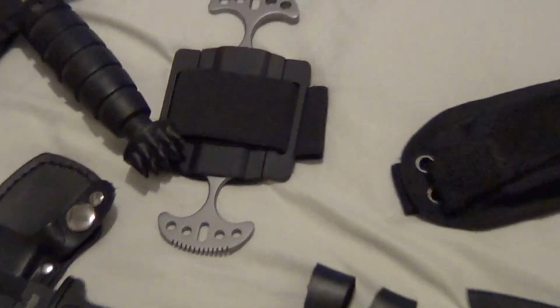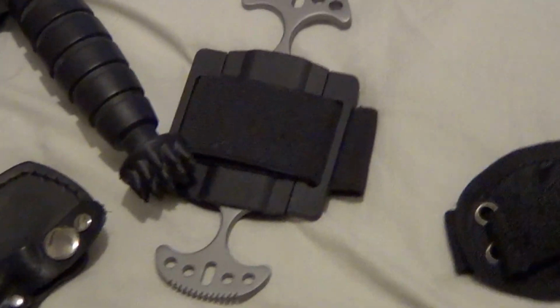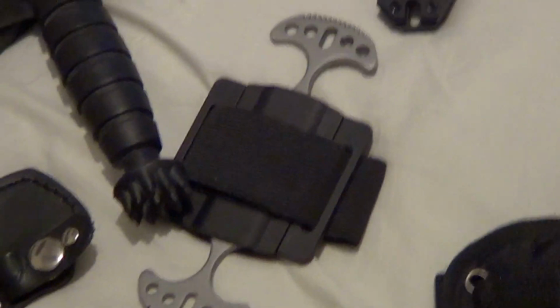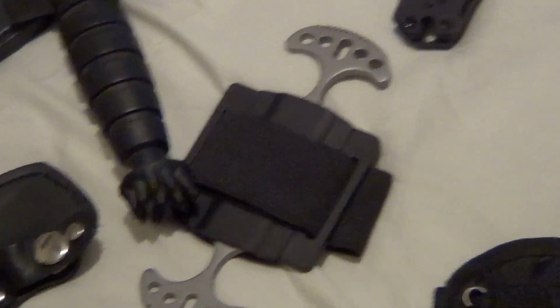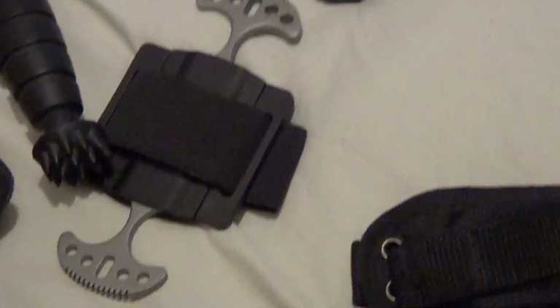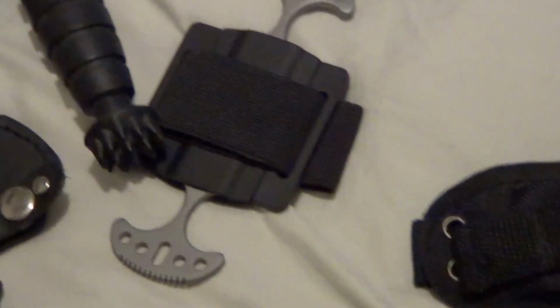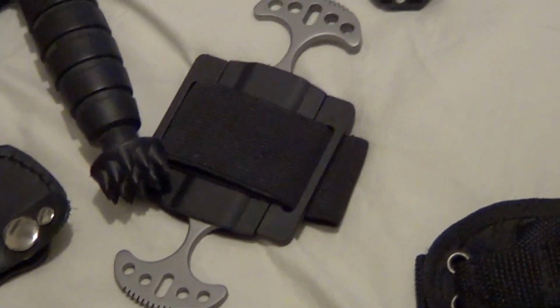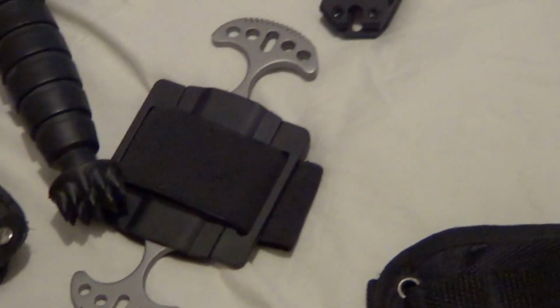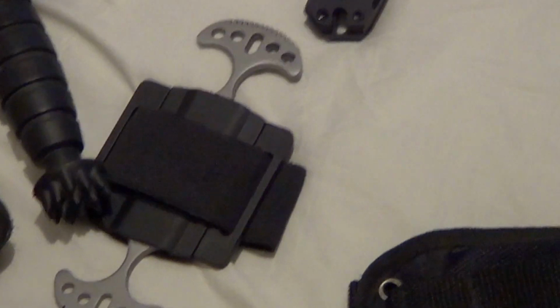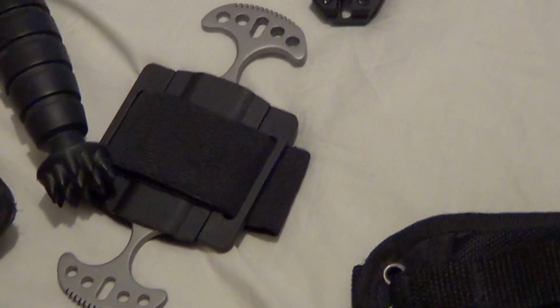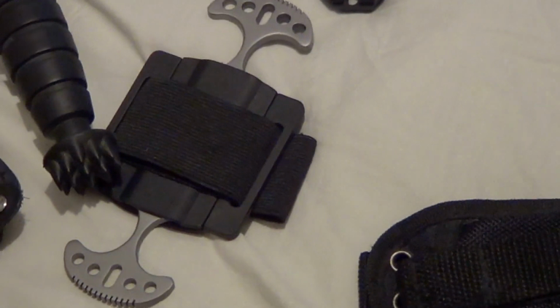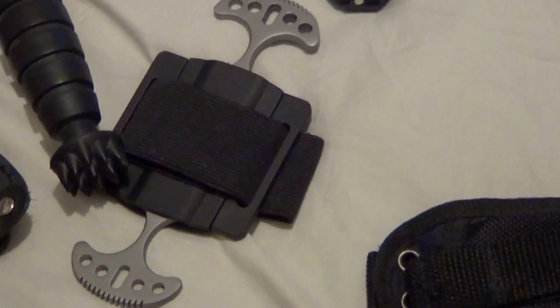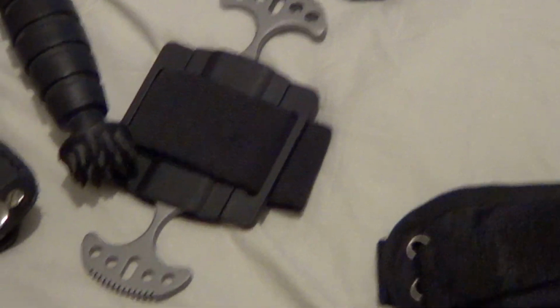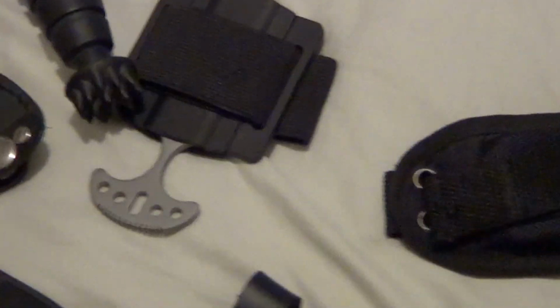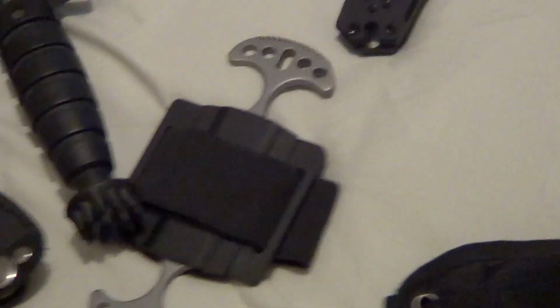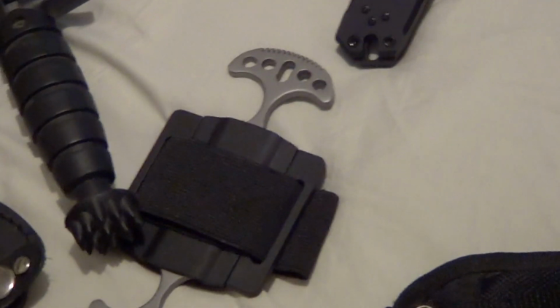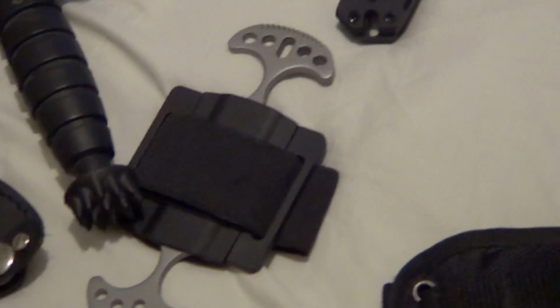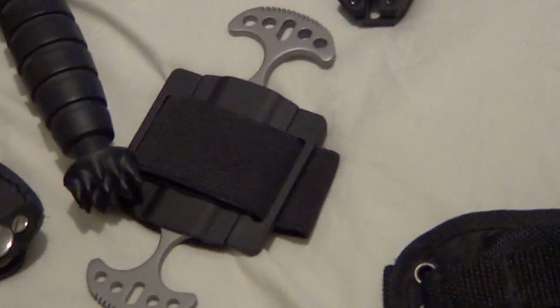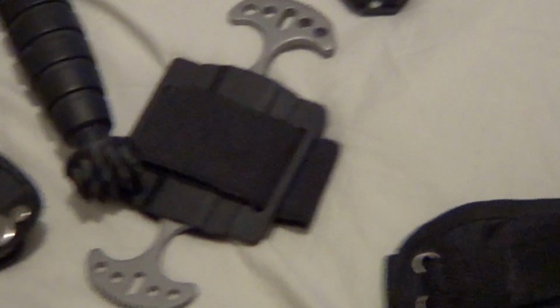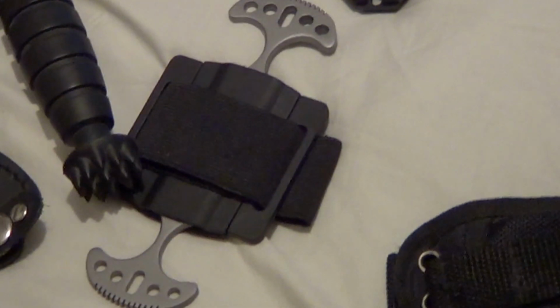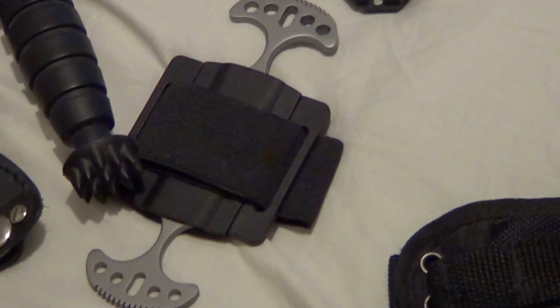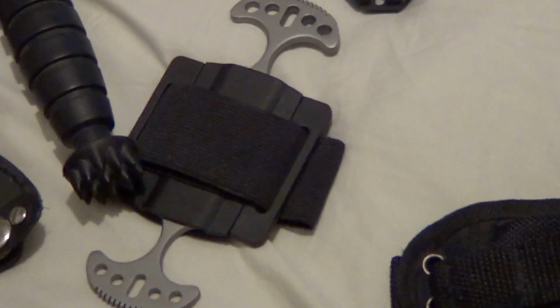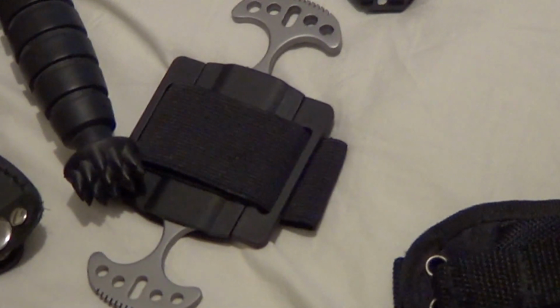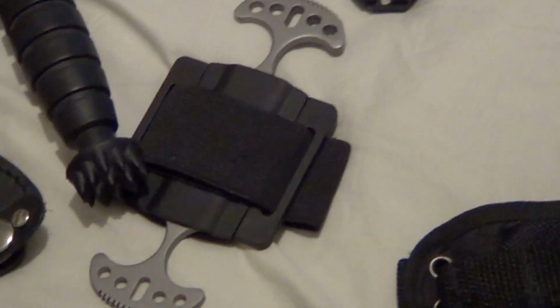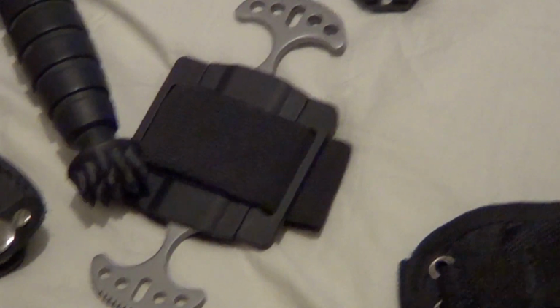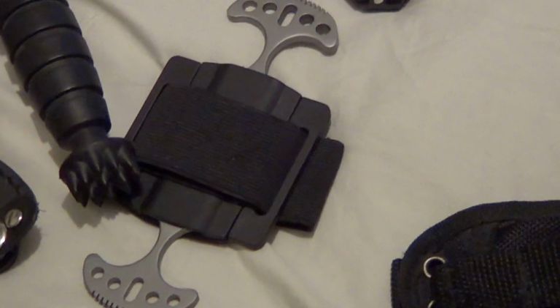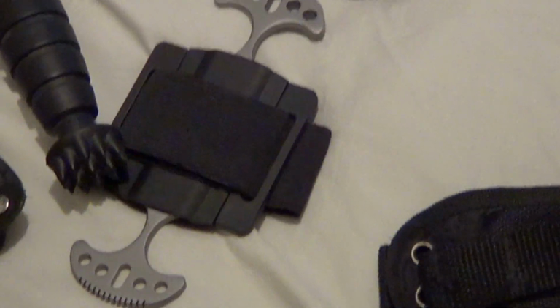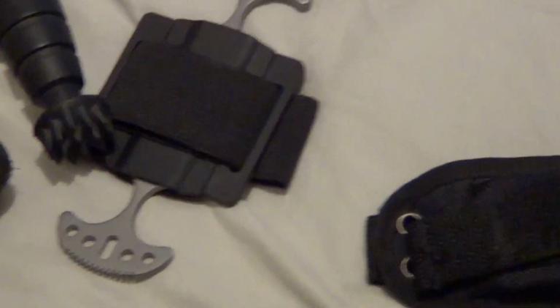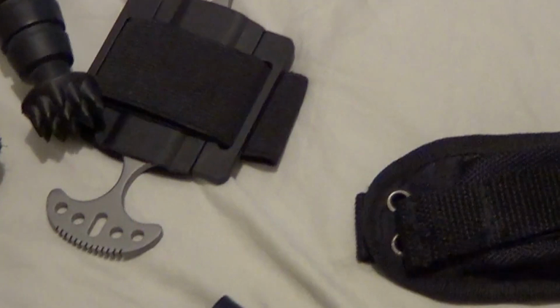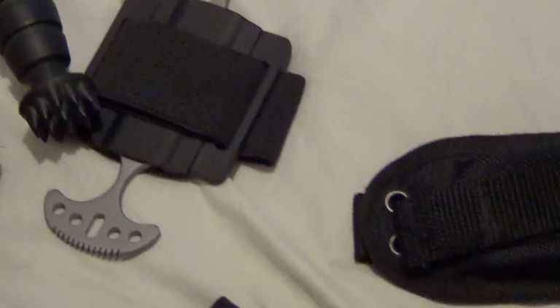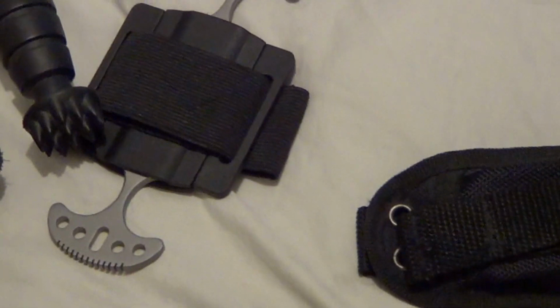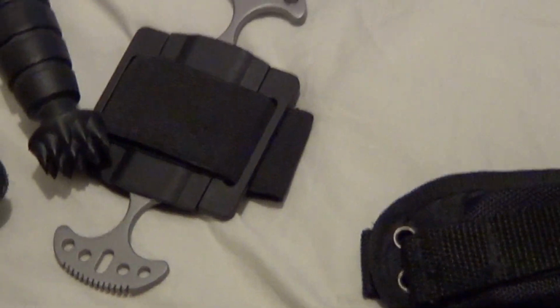Self-defense dual dagger by United Cutlery — I carried this a couple of times because working late at night, you never know. I don't carry a gun so I just arm myself to the teeth with knives.